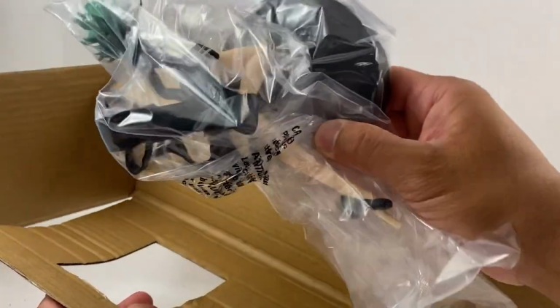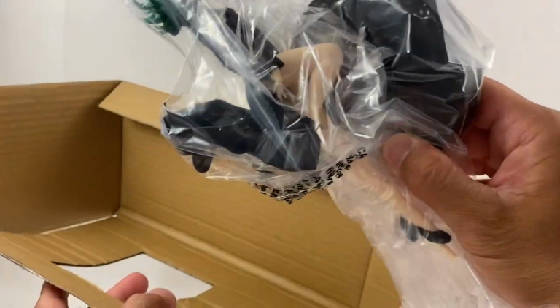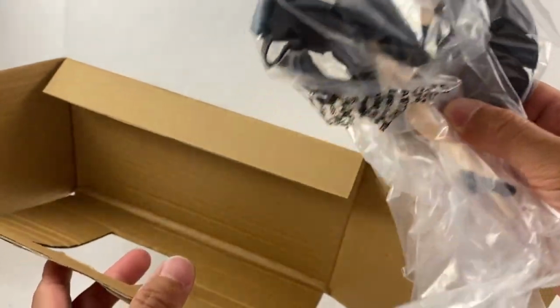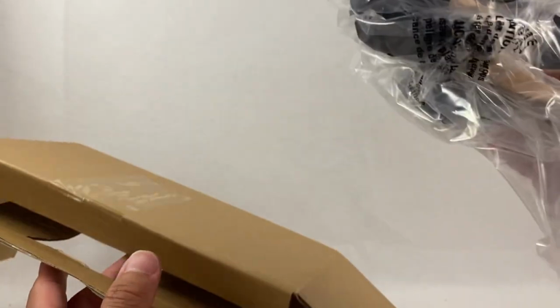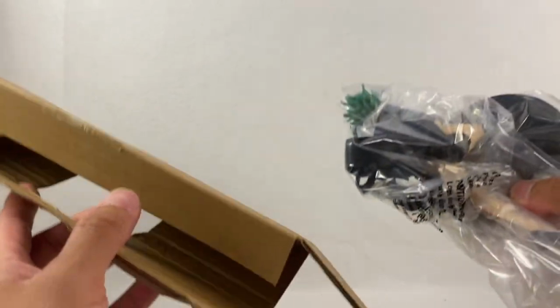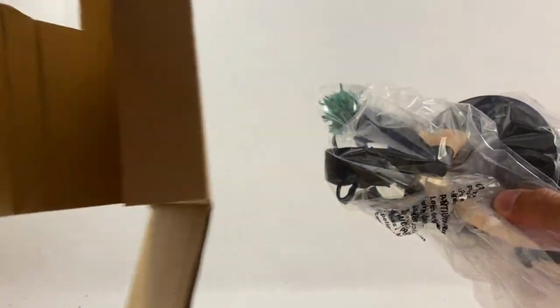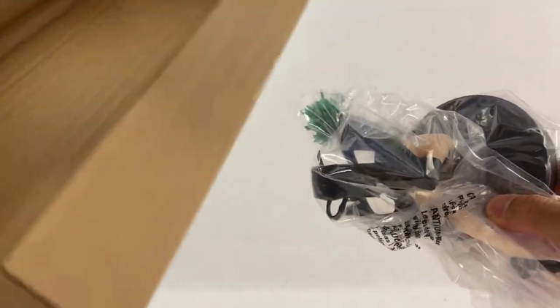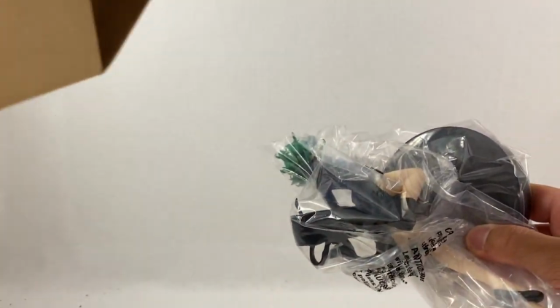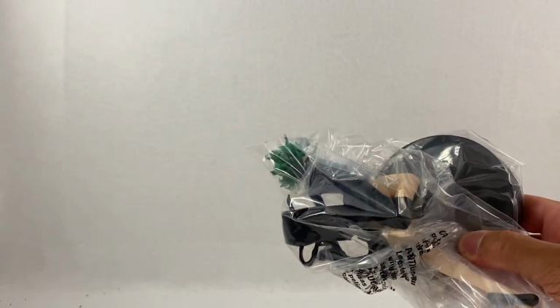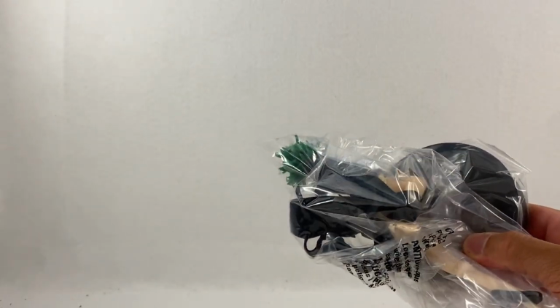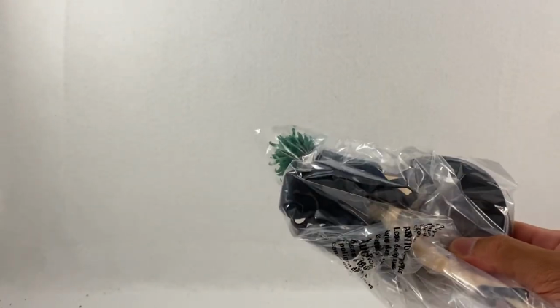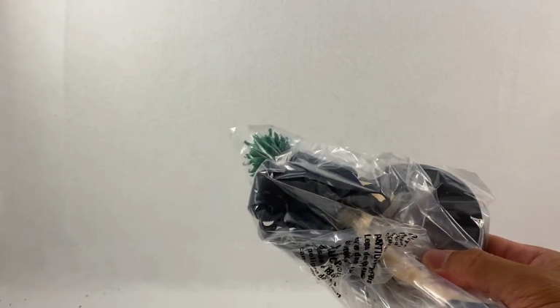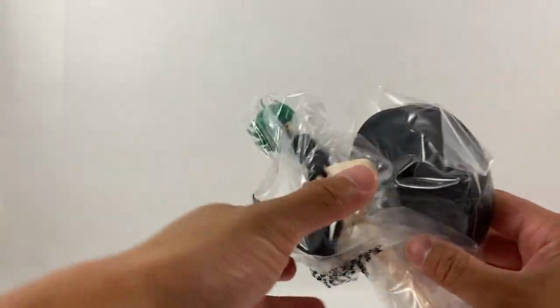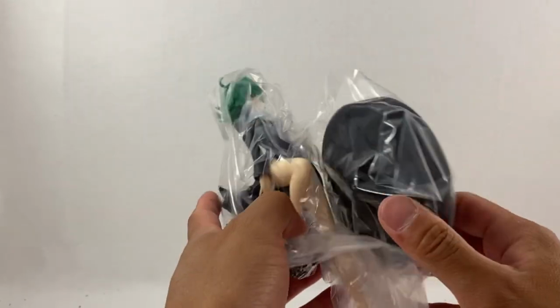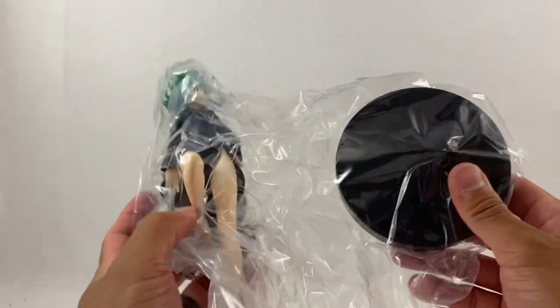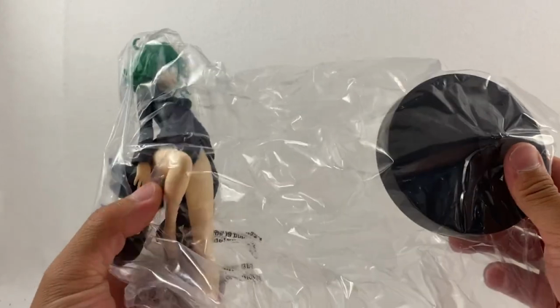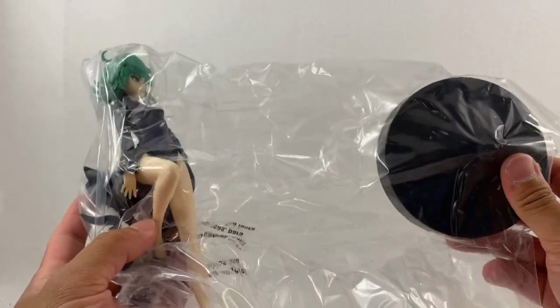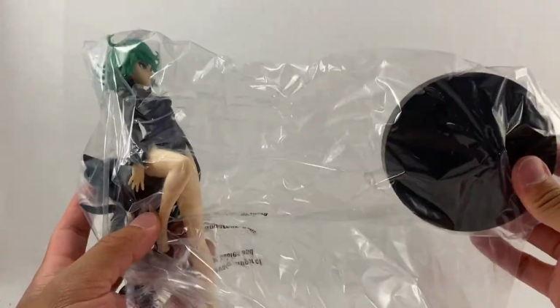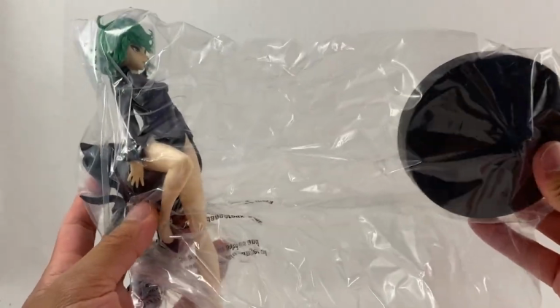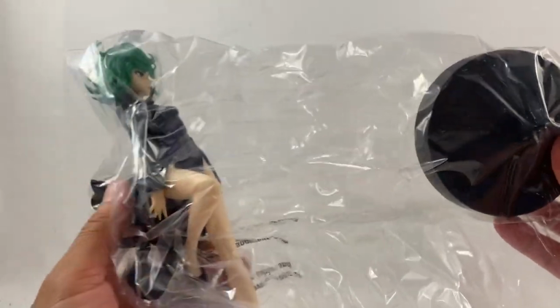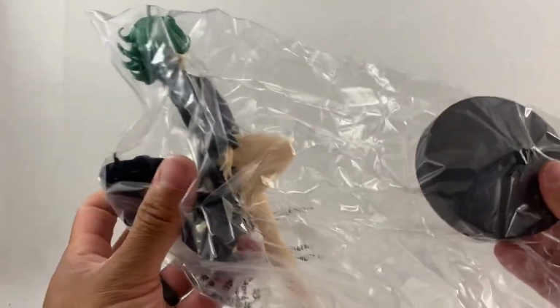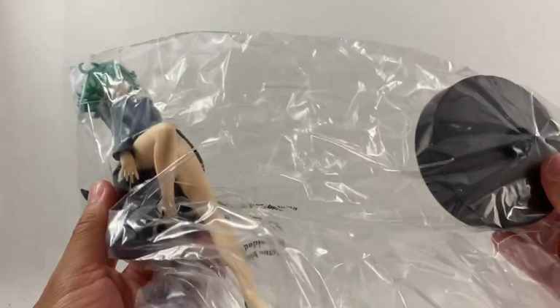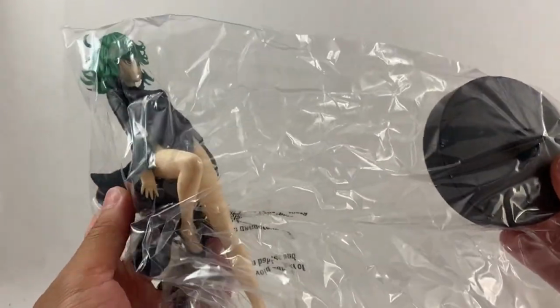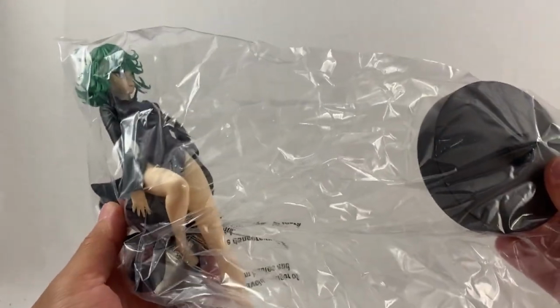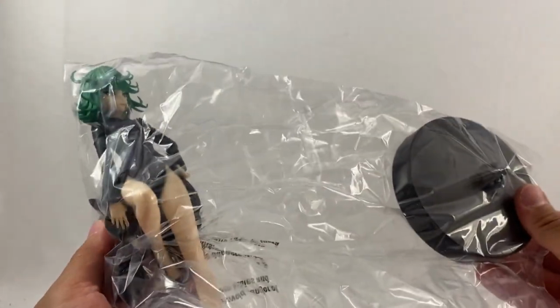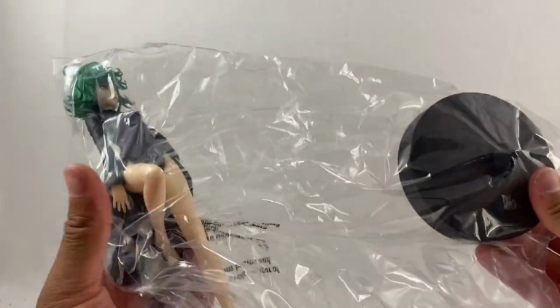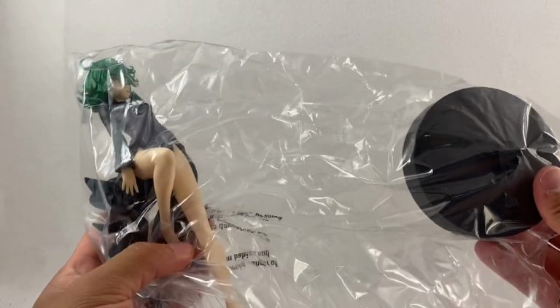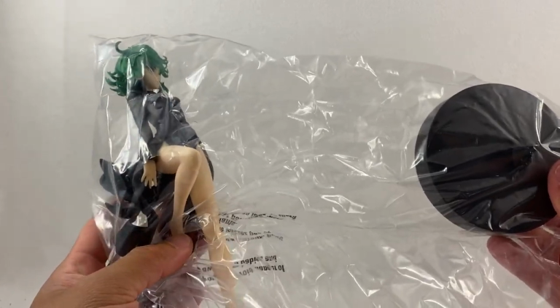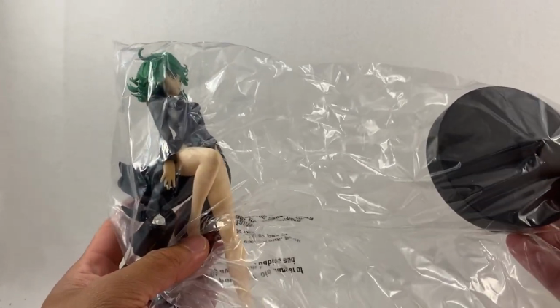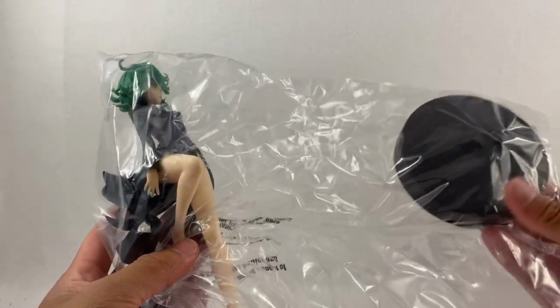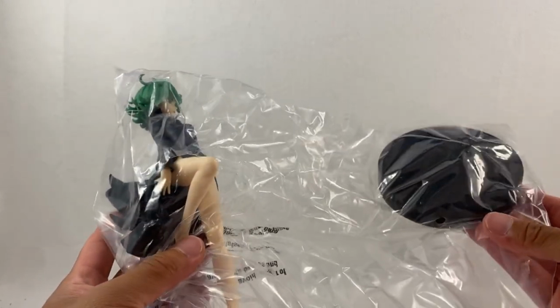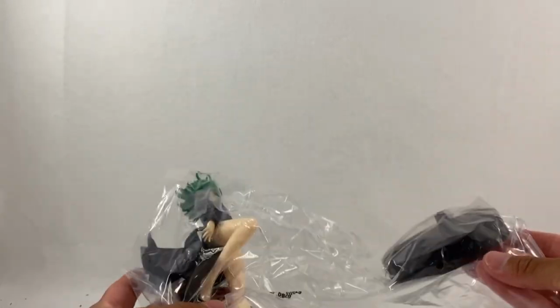It seems like everything is just in one piece, so that's not too bad — we don't have to build anything here. You can see with the plastic we have the stand and we have the statue. Looks really nice, so let's cut this open and set it all up.